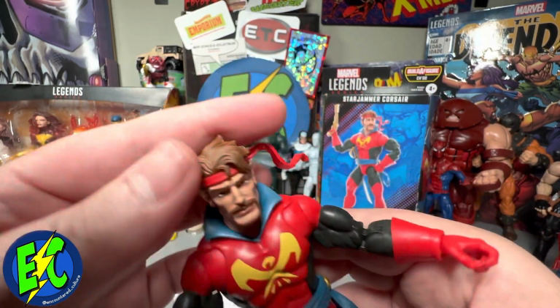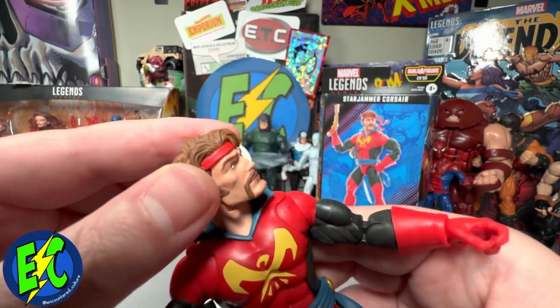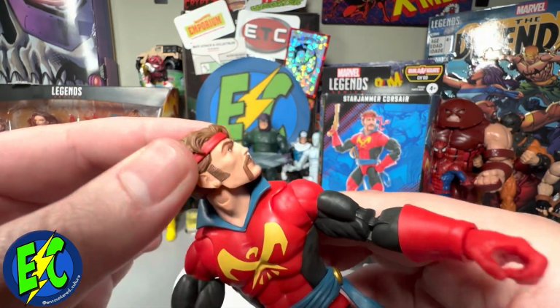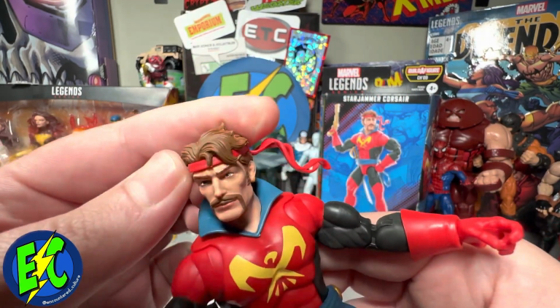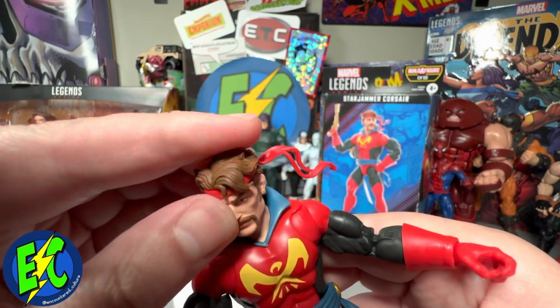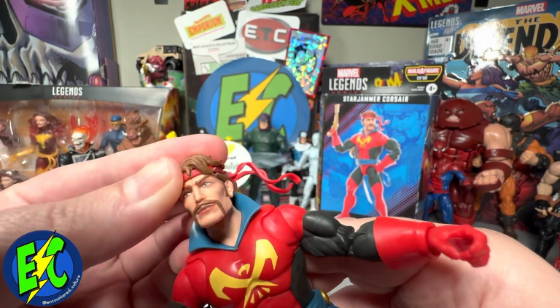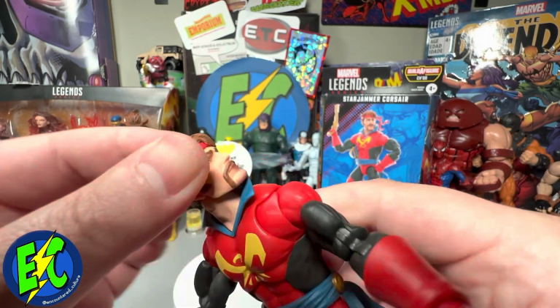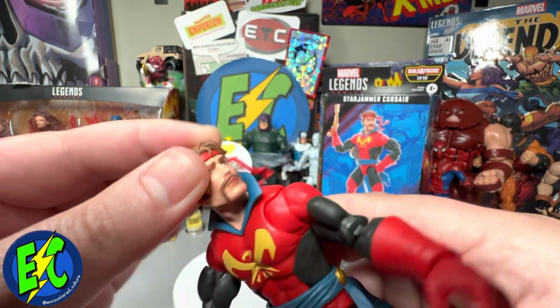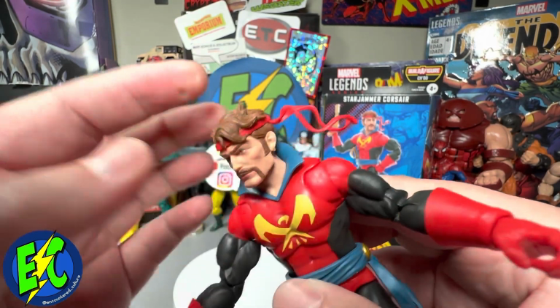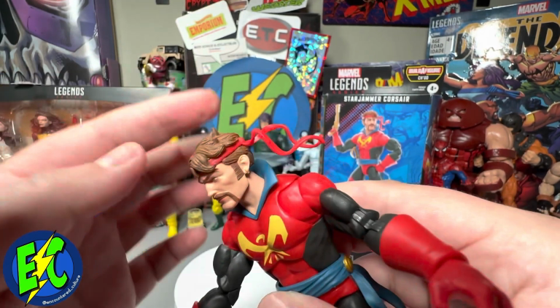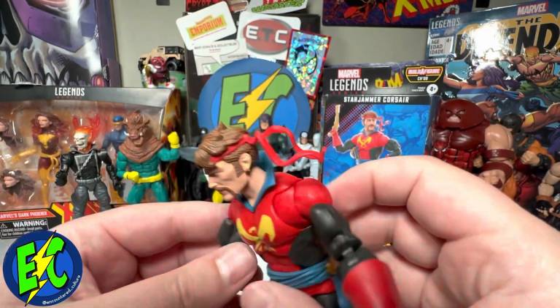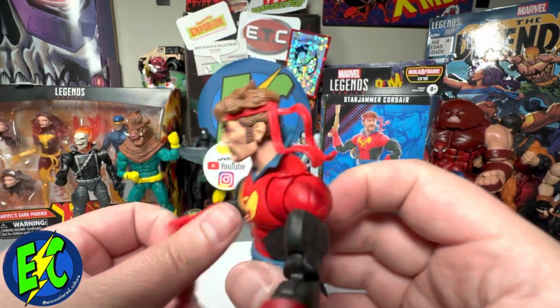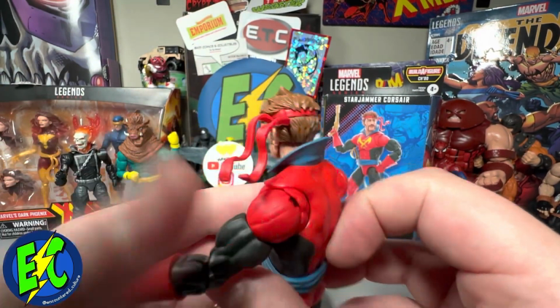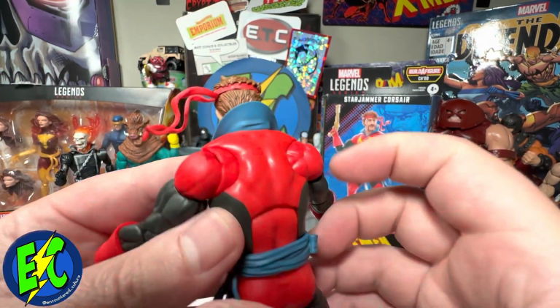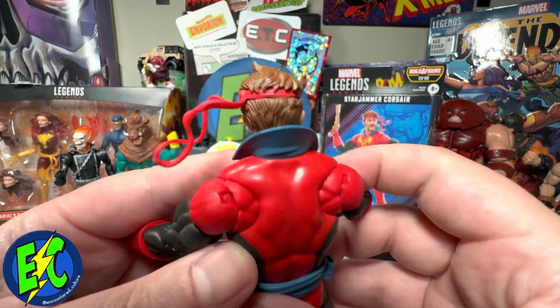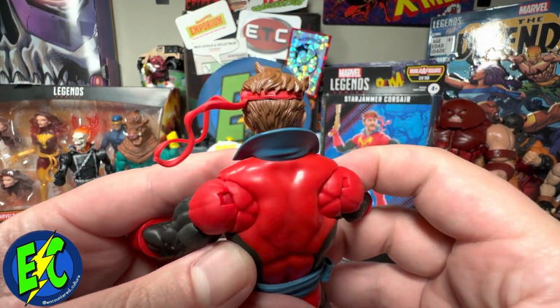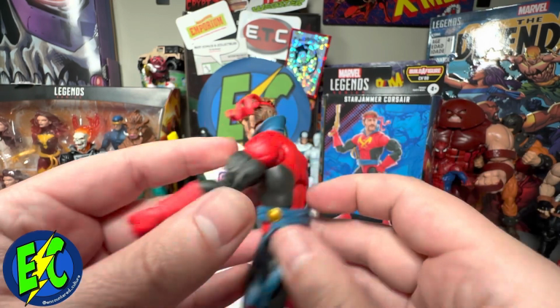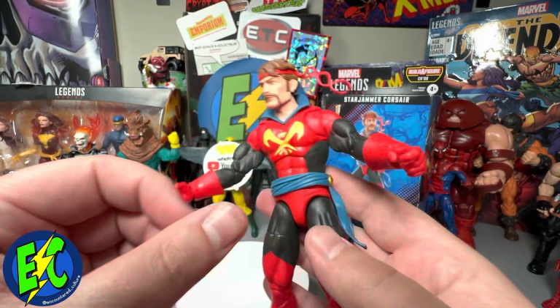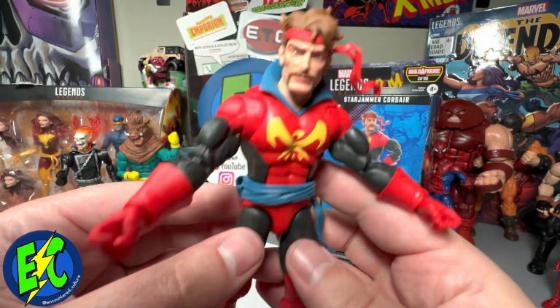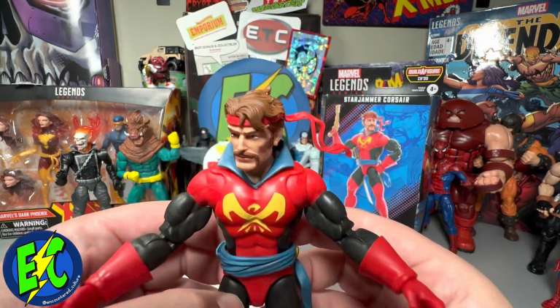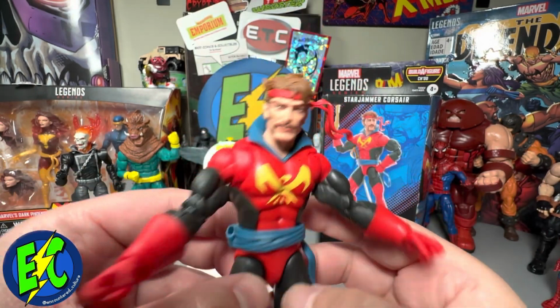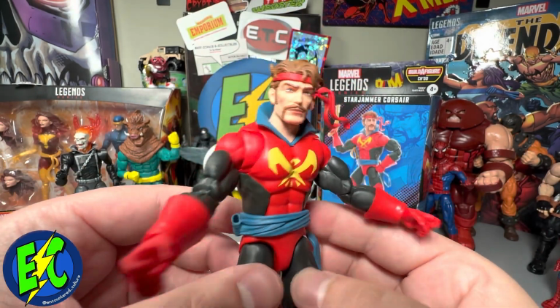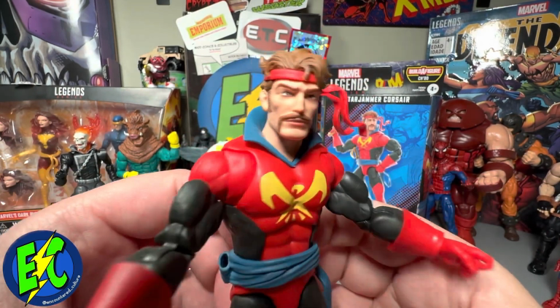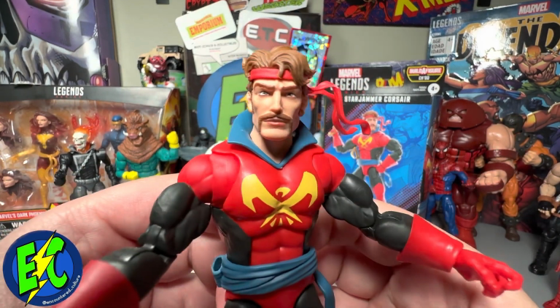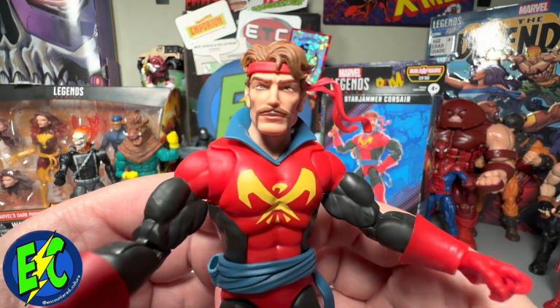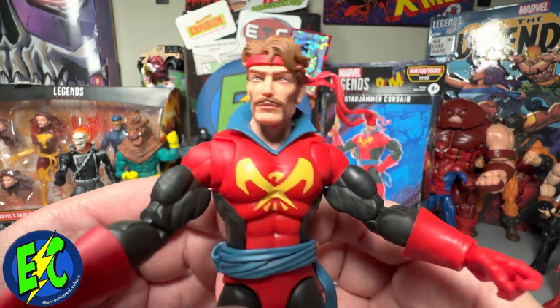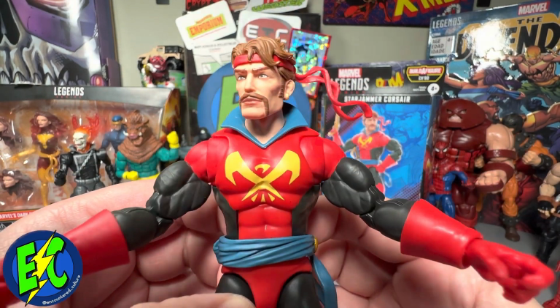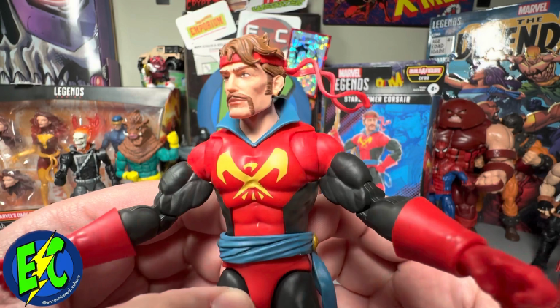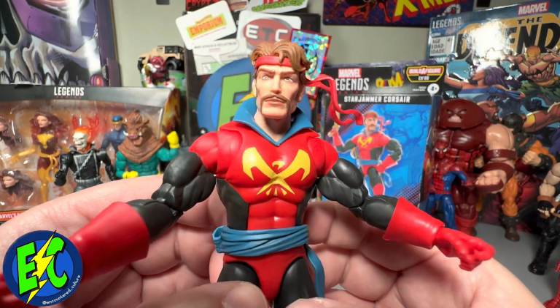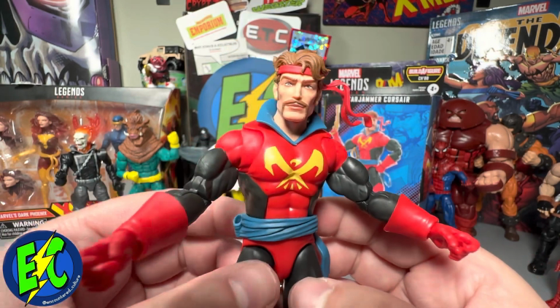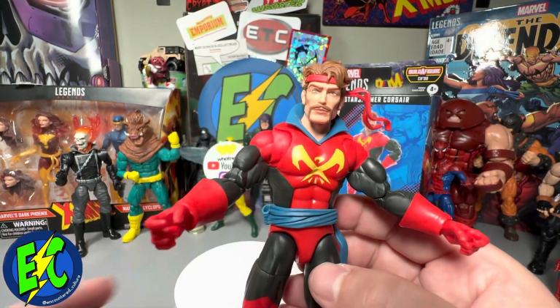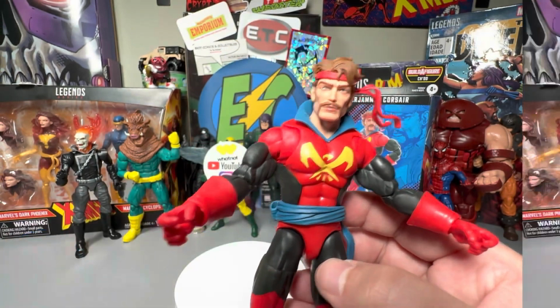Head looks good all around. Bandana is pretty sweet — I think we've seen that with the Punisher before. But guys, this is a figure I was very excited about. Let me know what you think down in the comments.